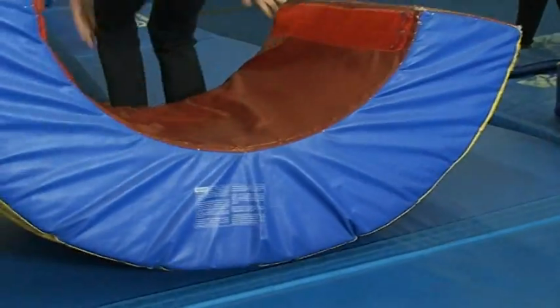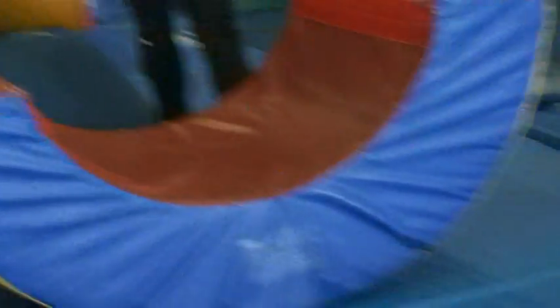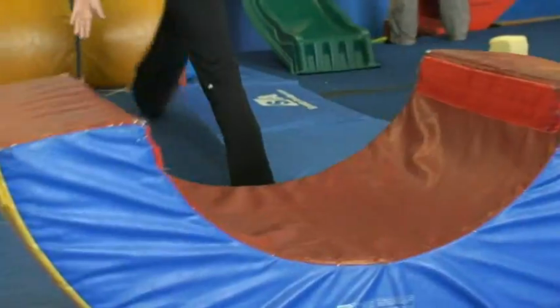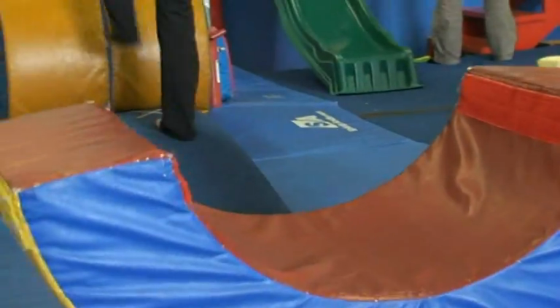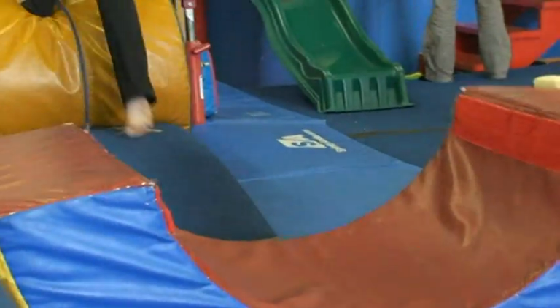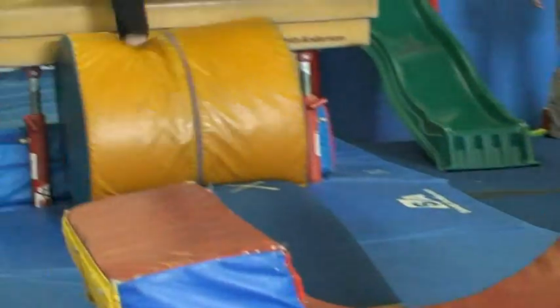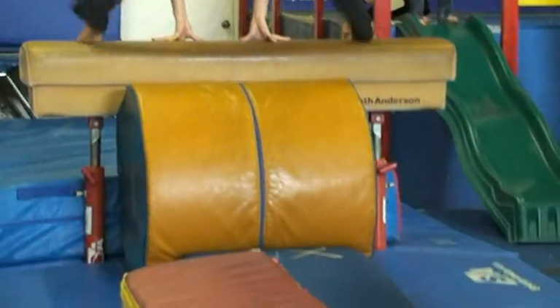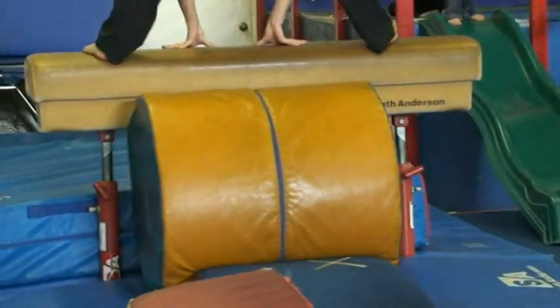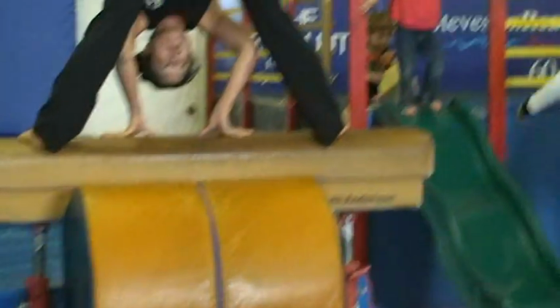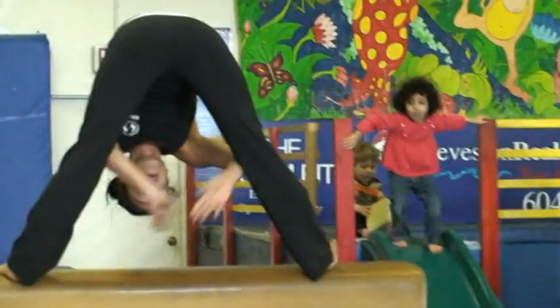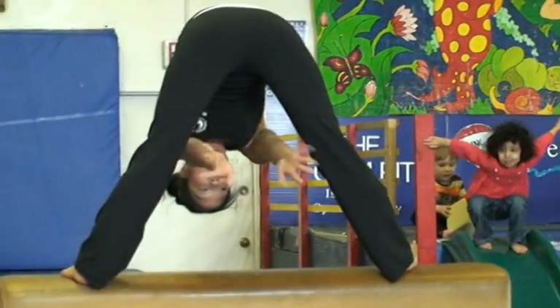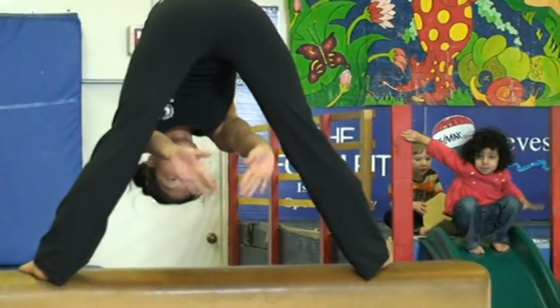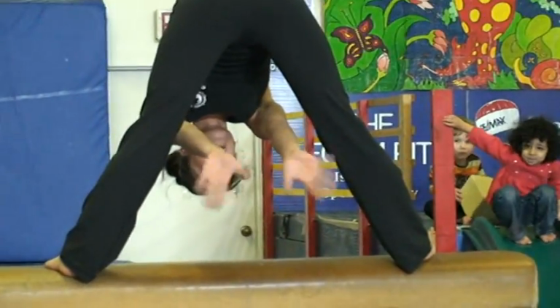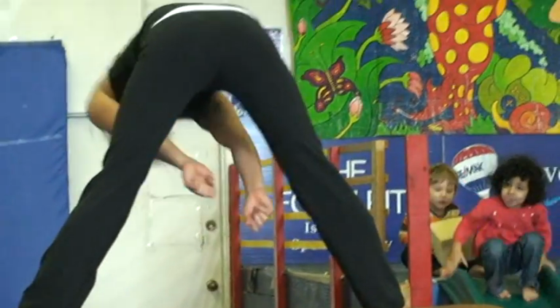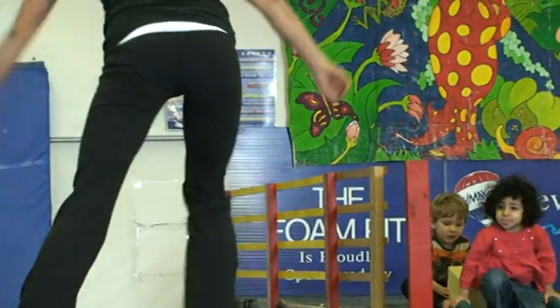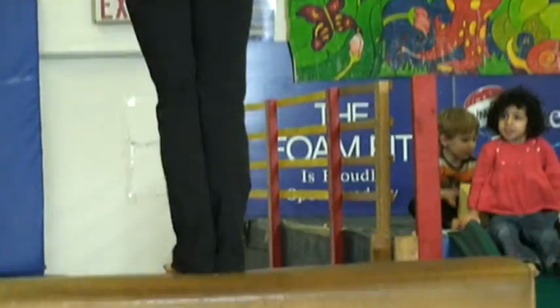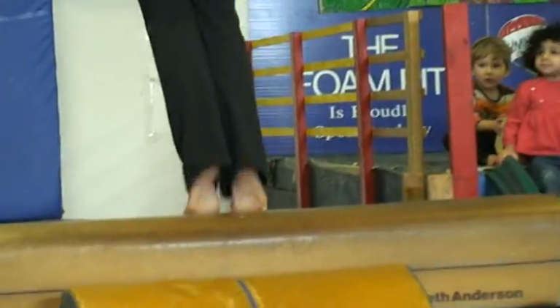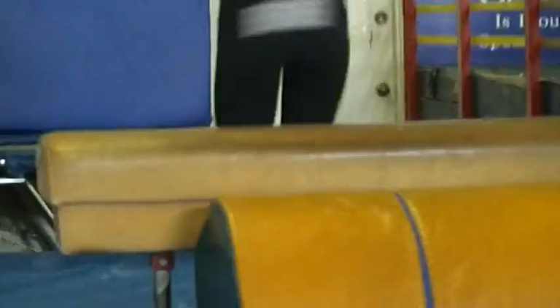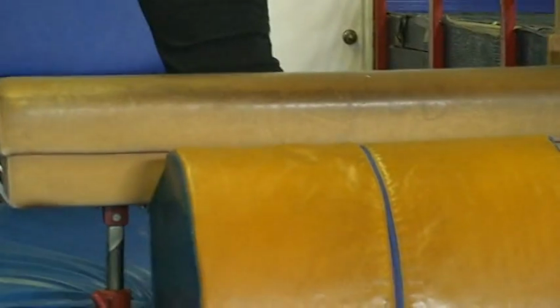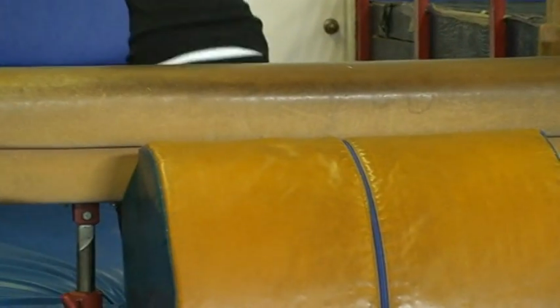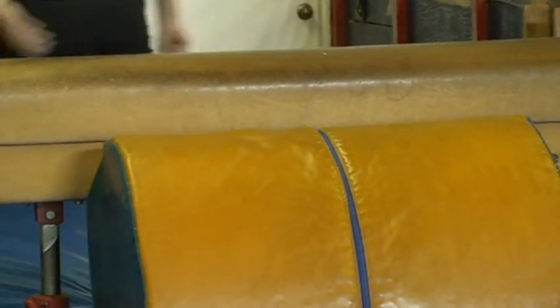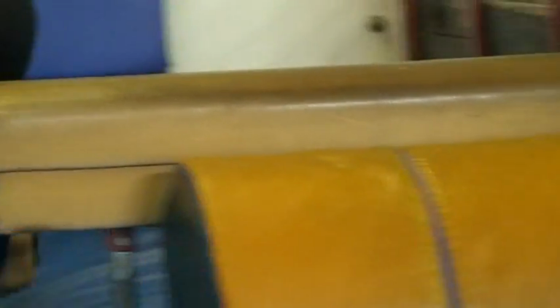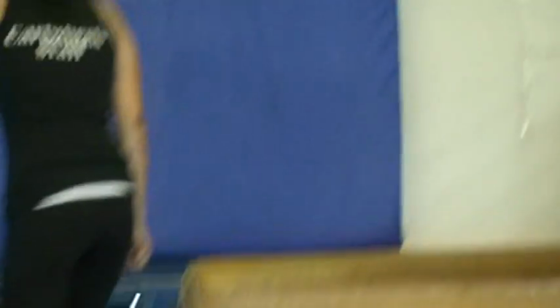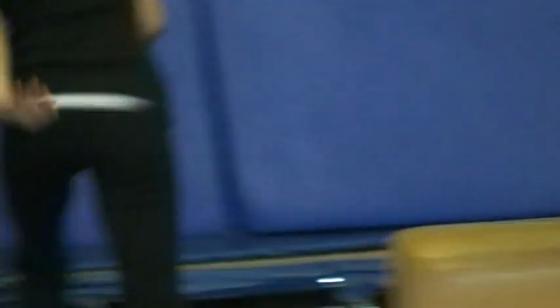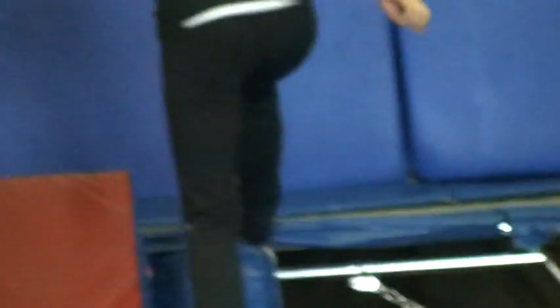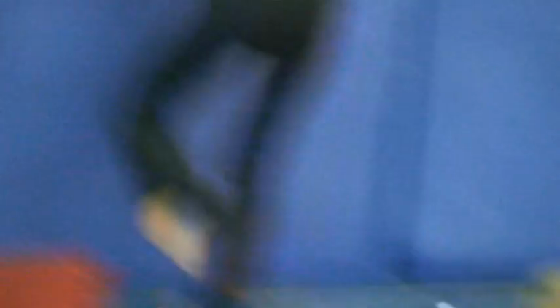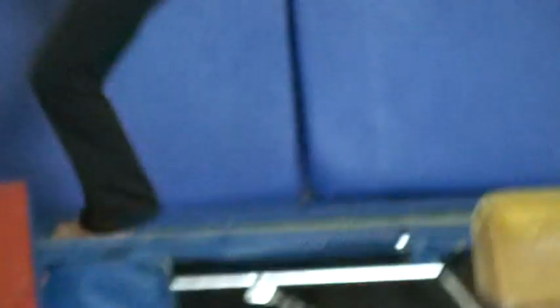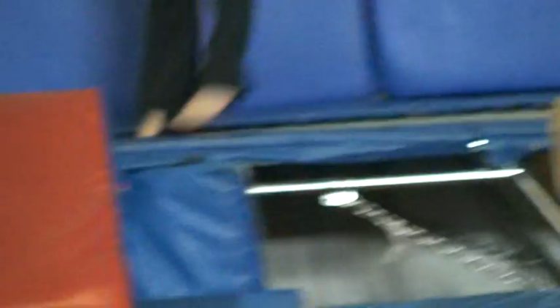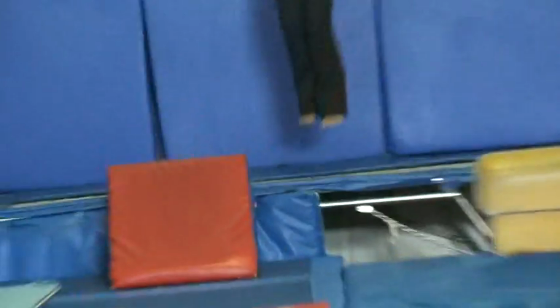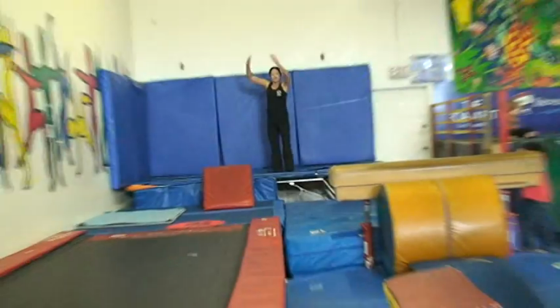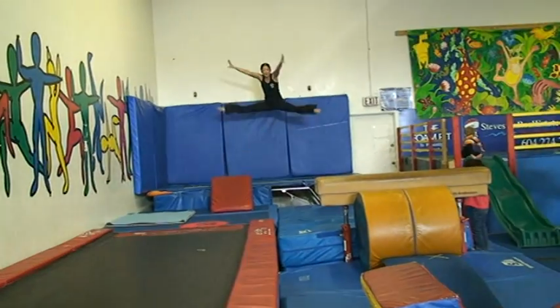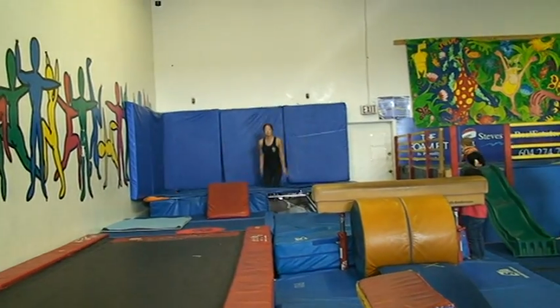I'm way up tall. Hey, watch this. Peek-a-boo! Hello over there. See if you can land on your feet. Go motorcycle. Way over here on the big juggling. Maybe you can try your style jump. Good job guys.